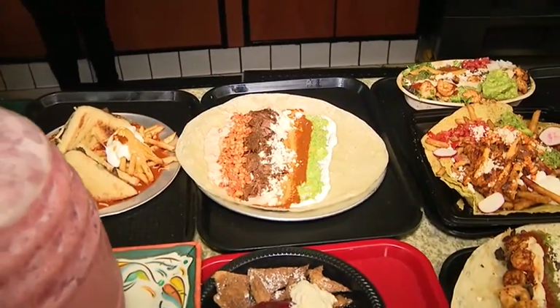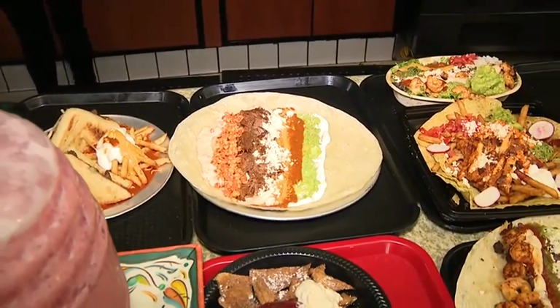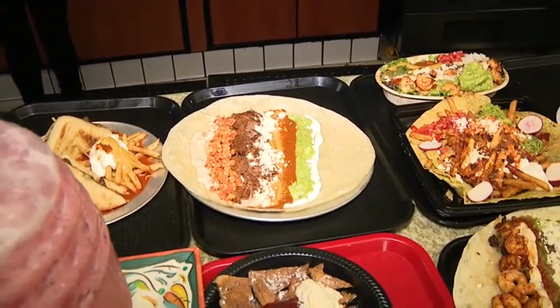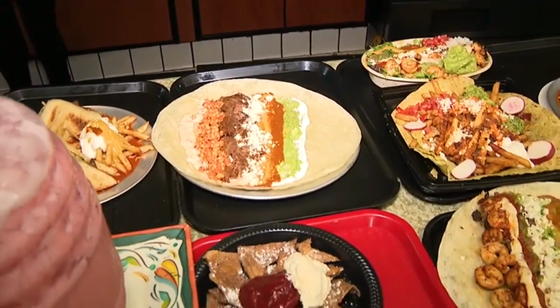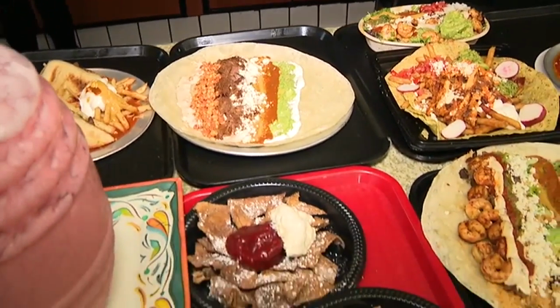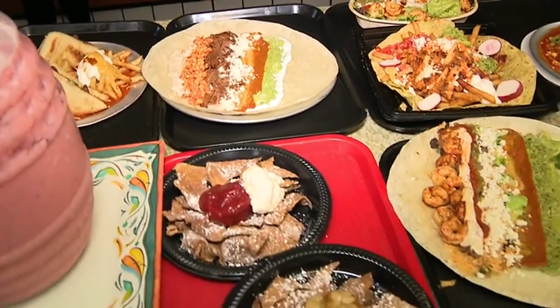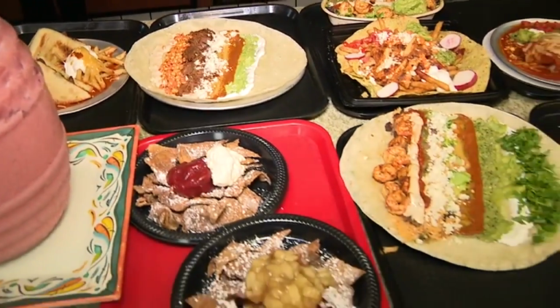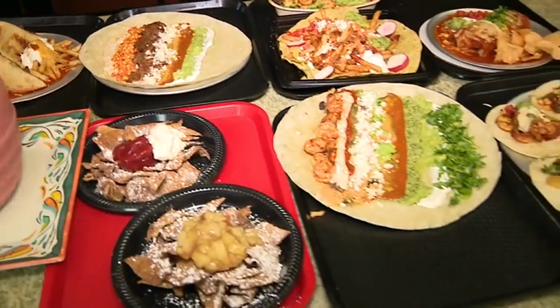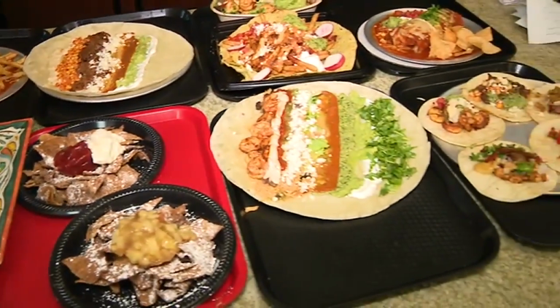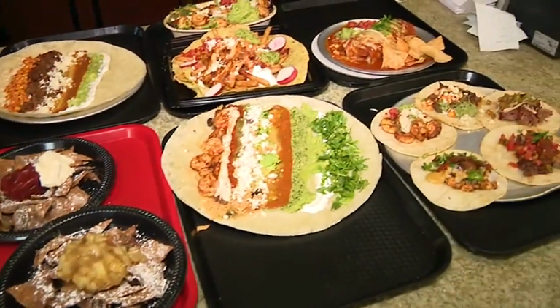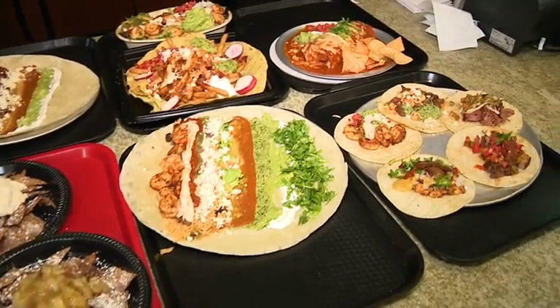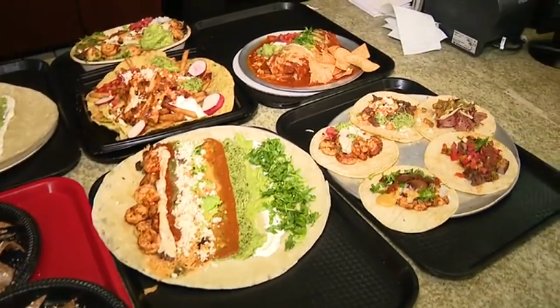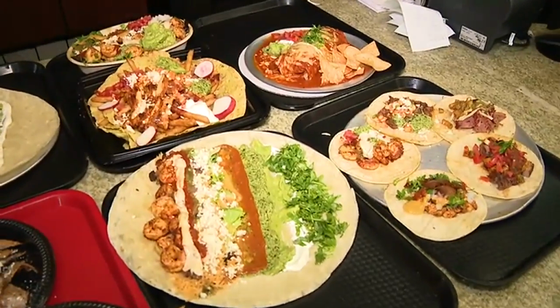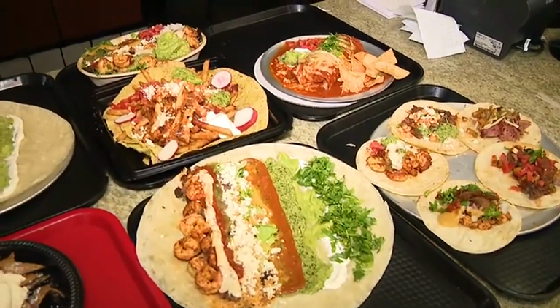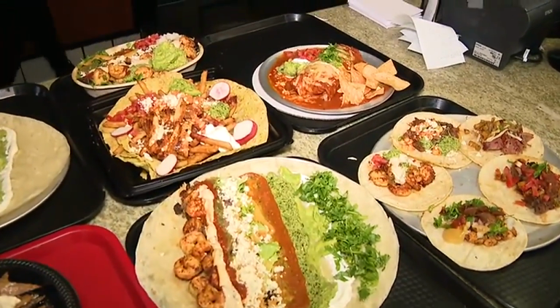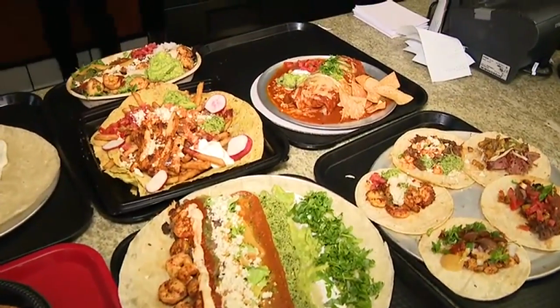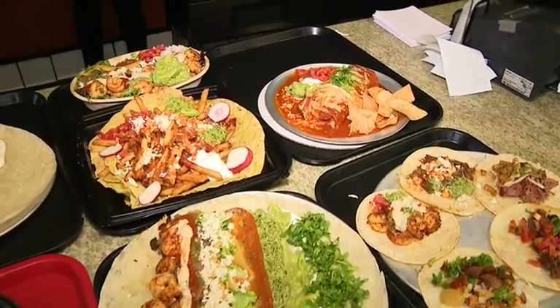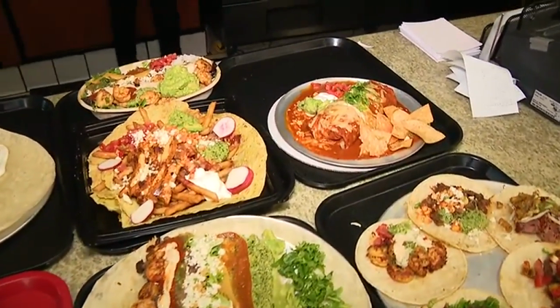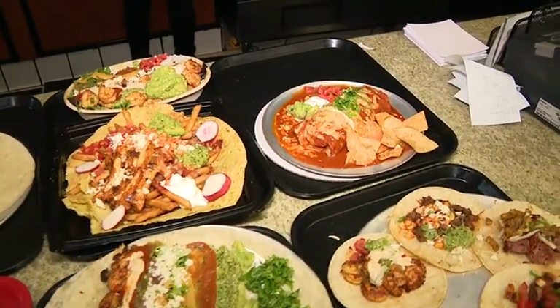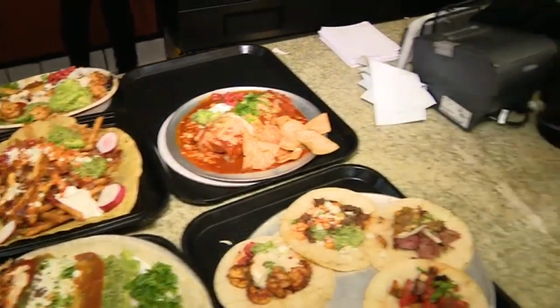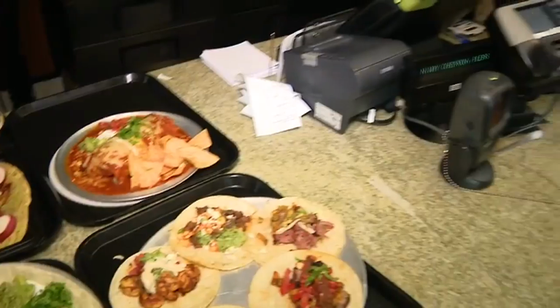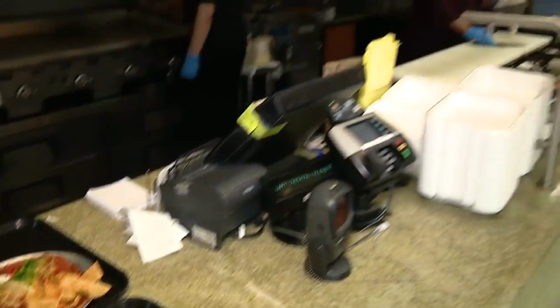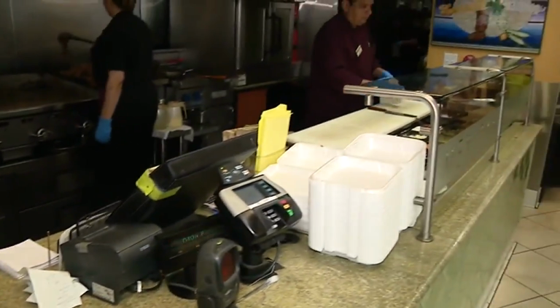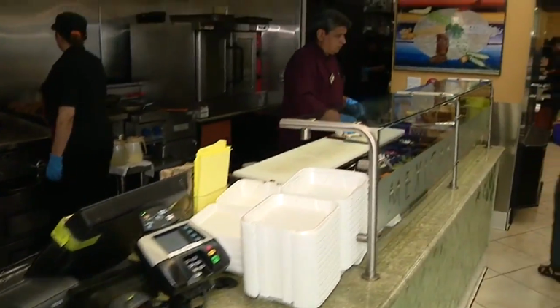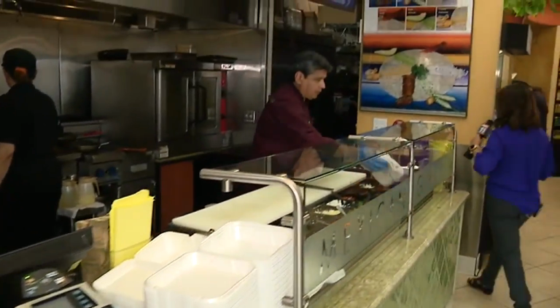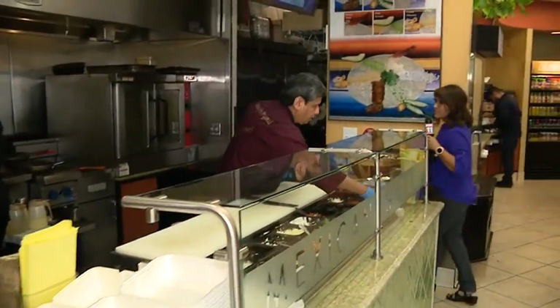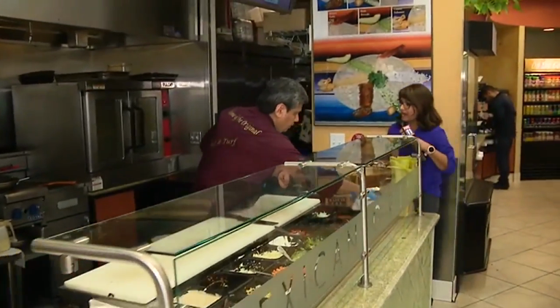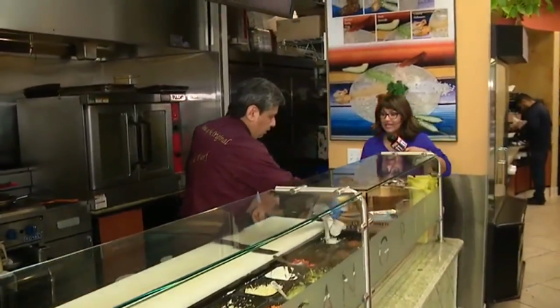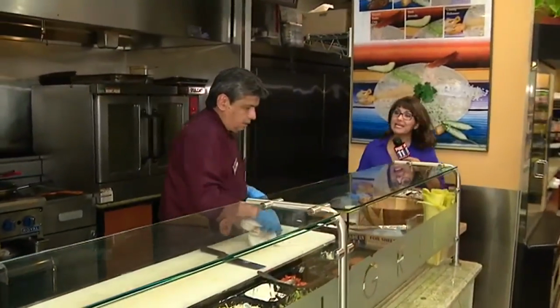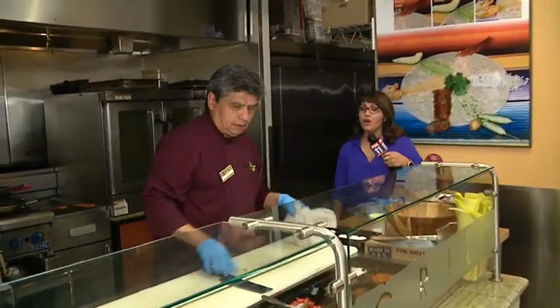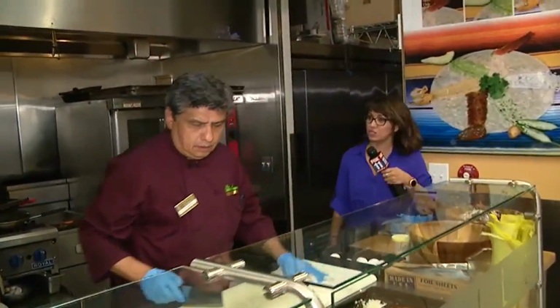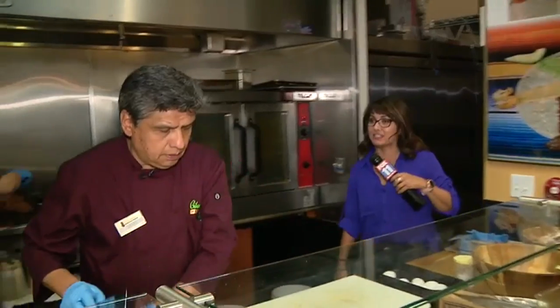This place gets 4.6 star reviews. LA Eater, TripAdvisor, Food and Wine all rave about this place. Adolfo Perez is the chef. He's studied at Cordon Bleu, worked at the Cheesecake Factory — he knows his craft here.